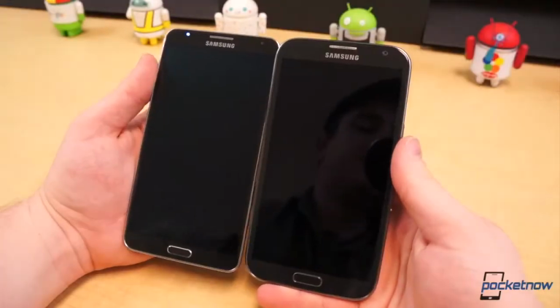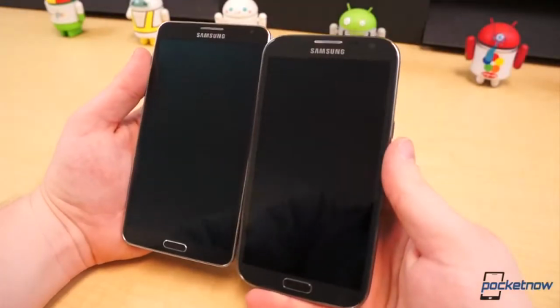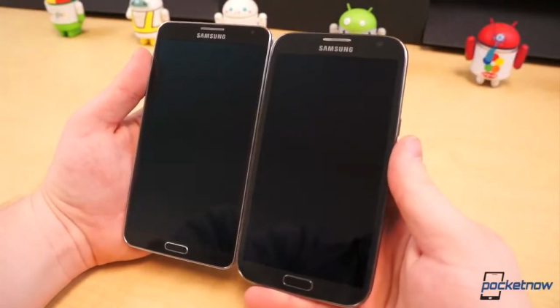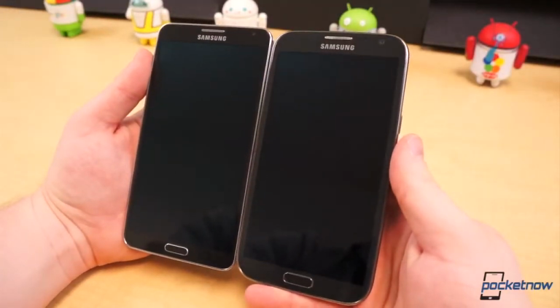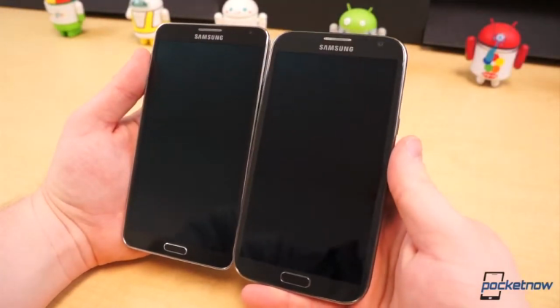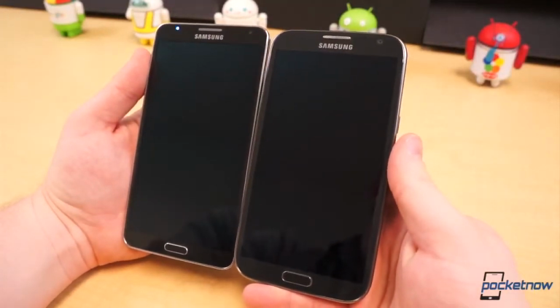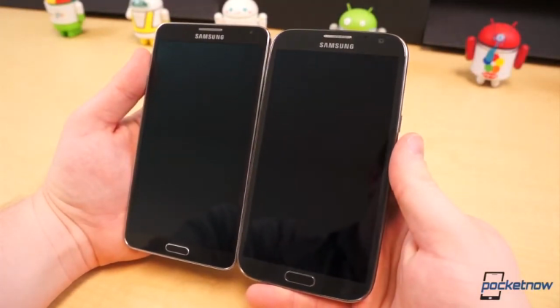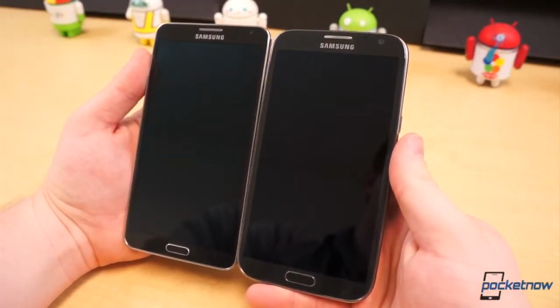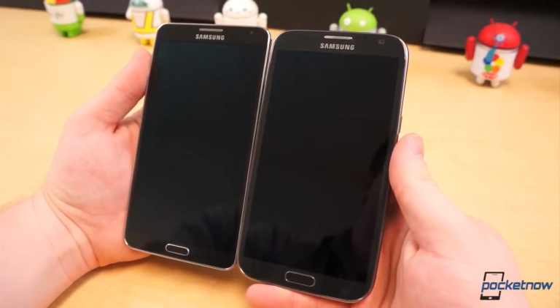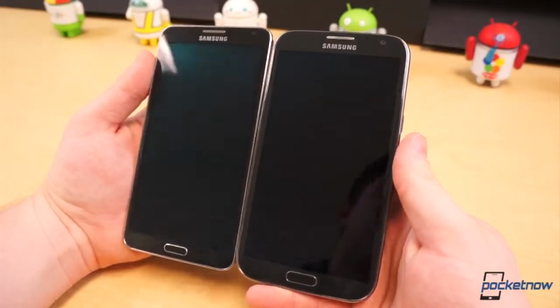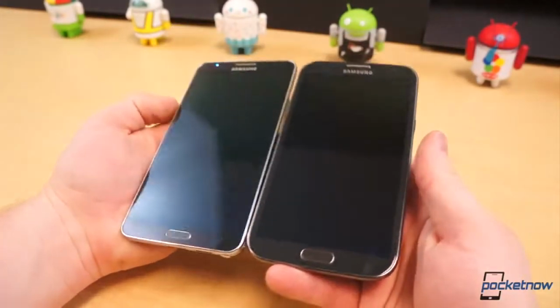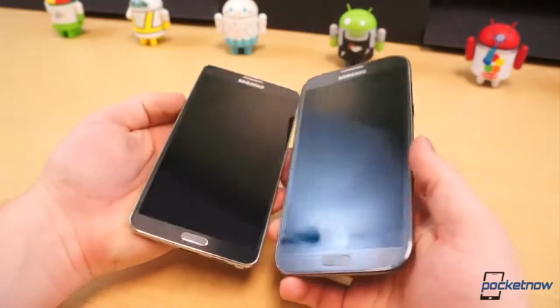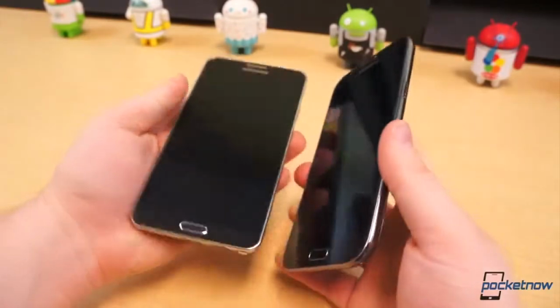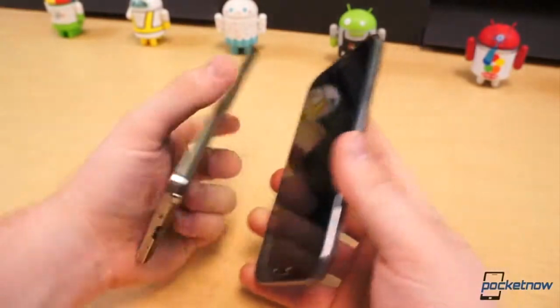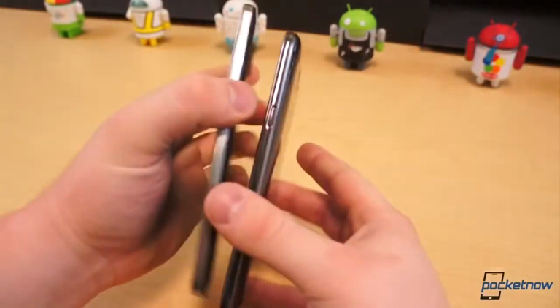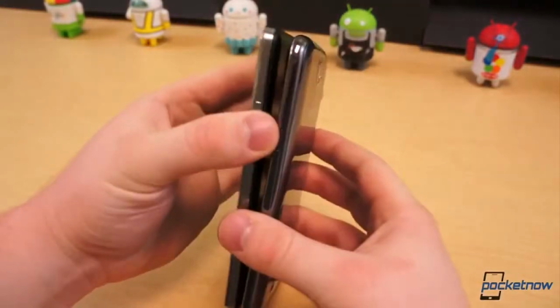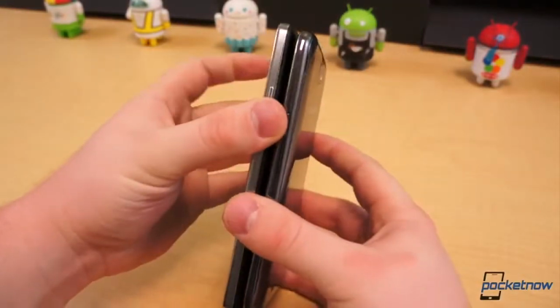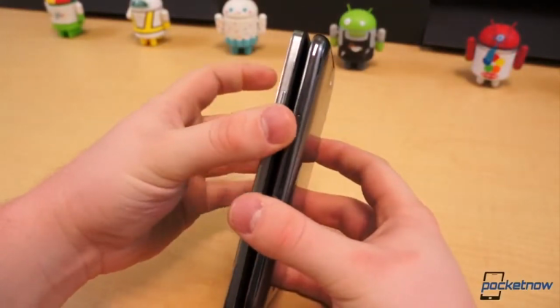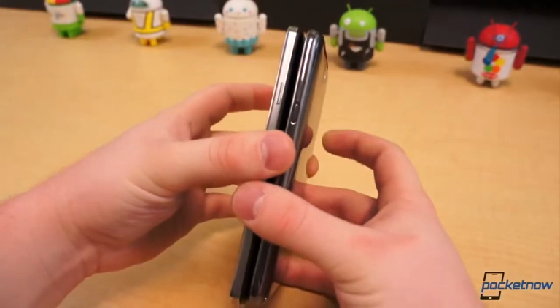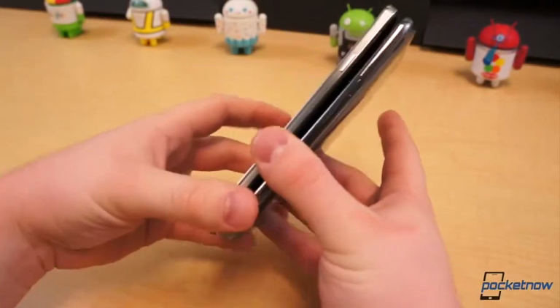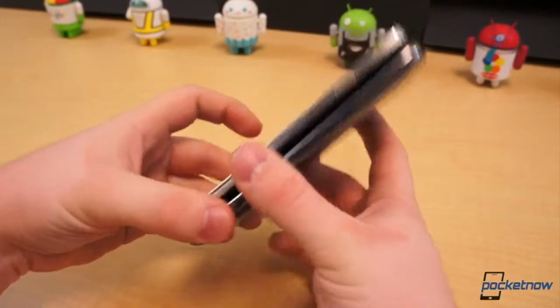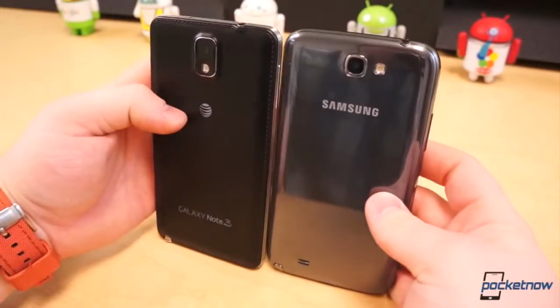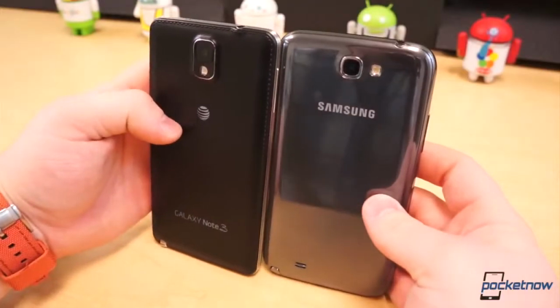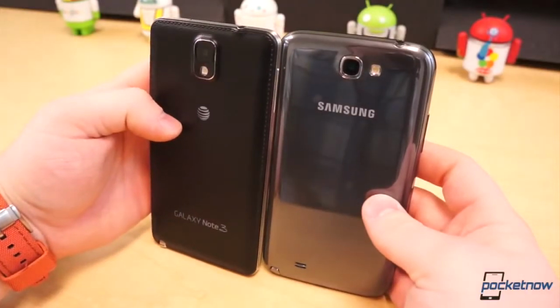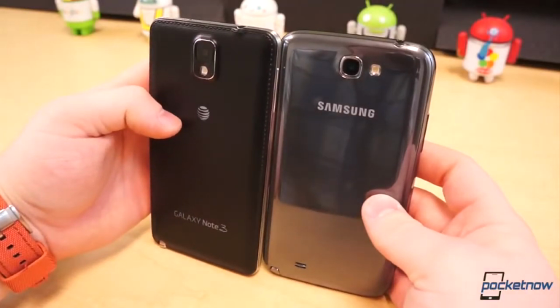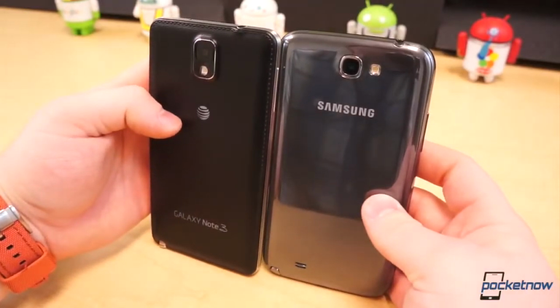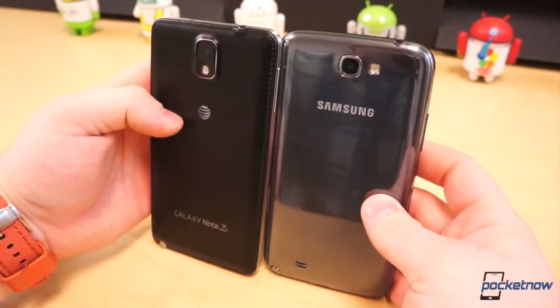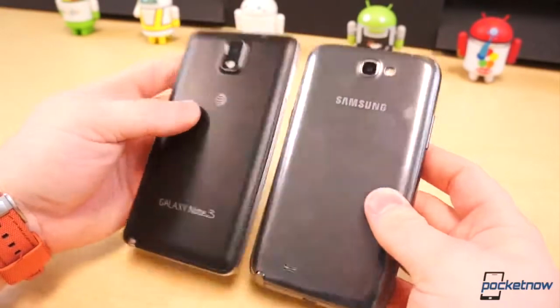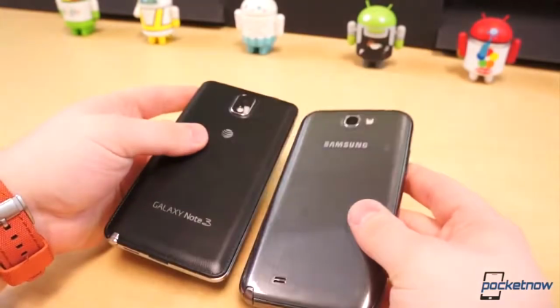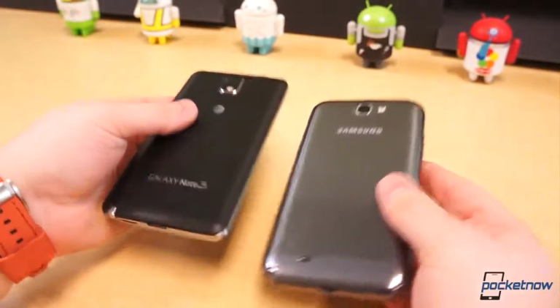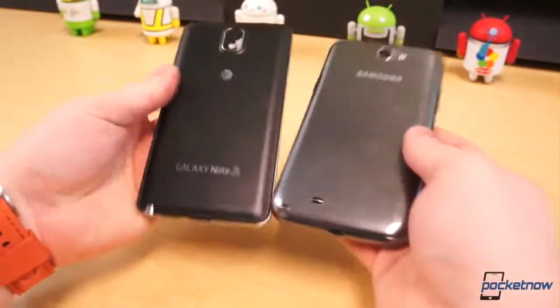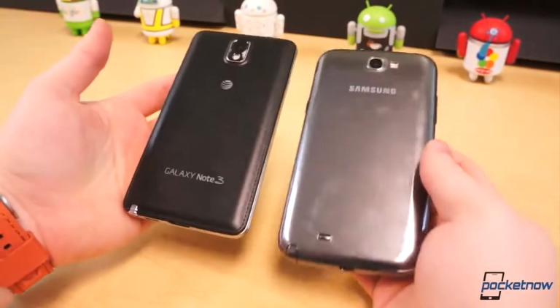It can't go without saying that the Note 3 is actually smaller than the Note 2 in every dimension with the exception of one: height. It may have a larger display, but it's narrower, lighter, and thinner than the Note 2.